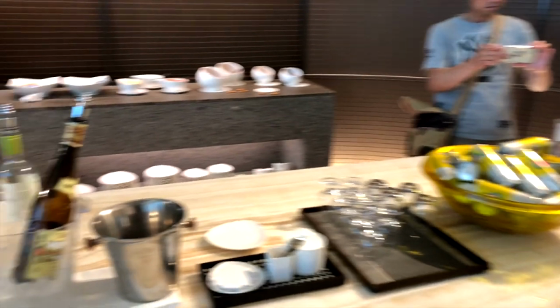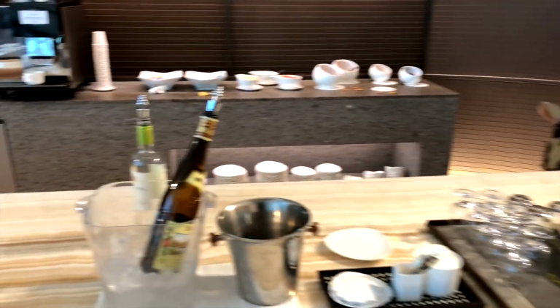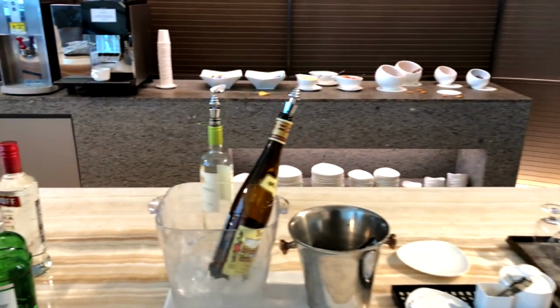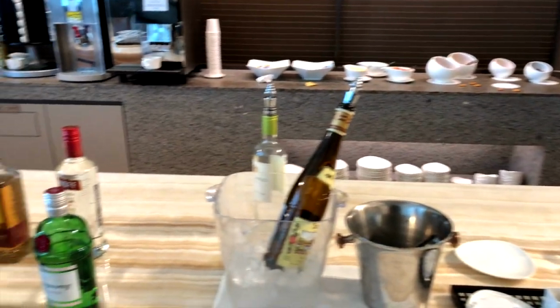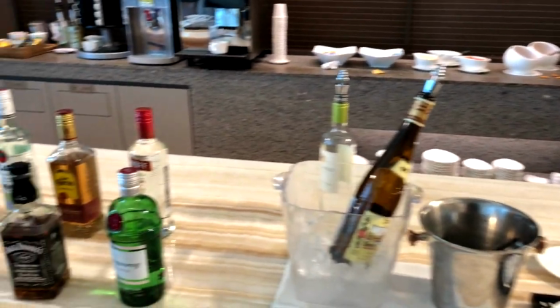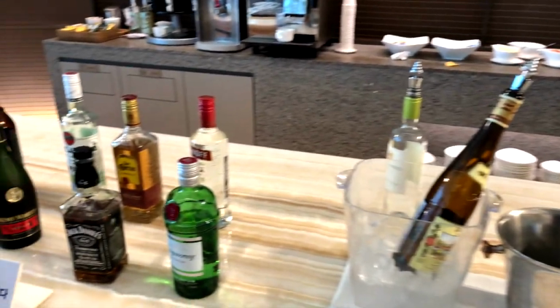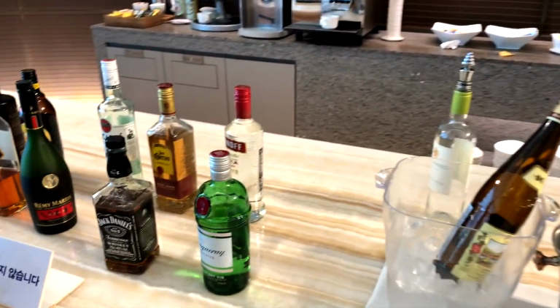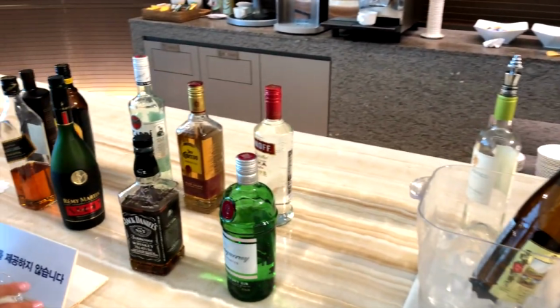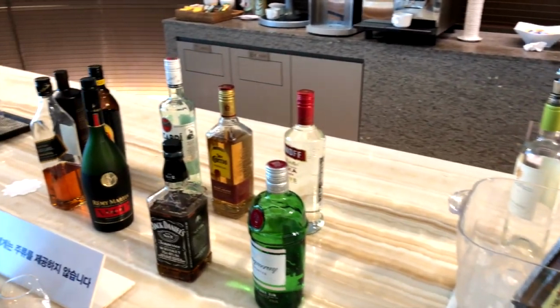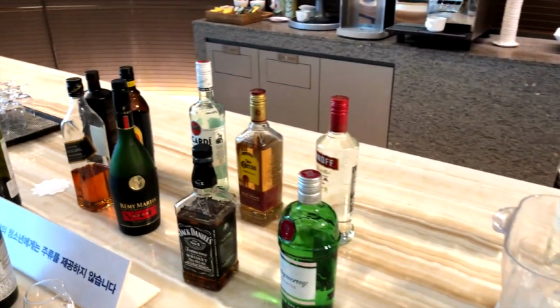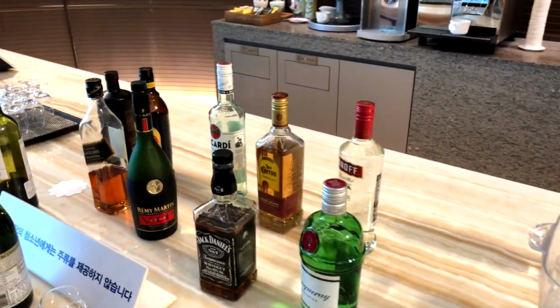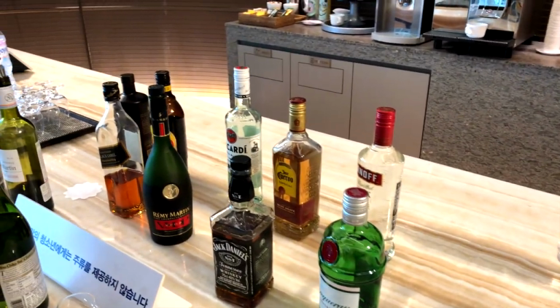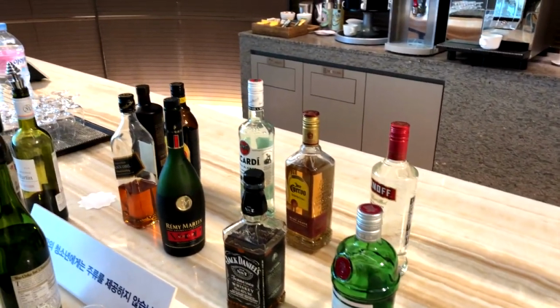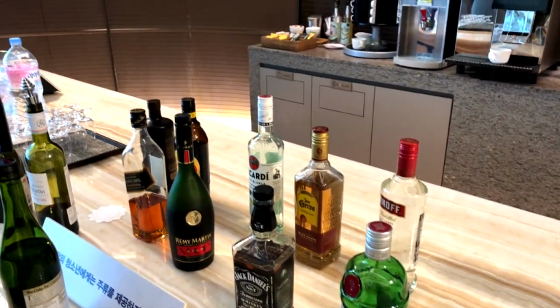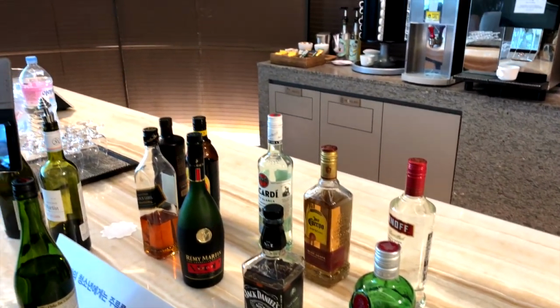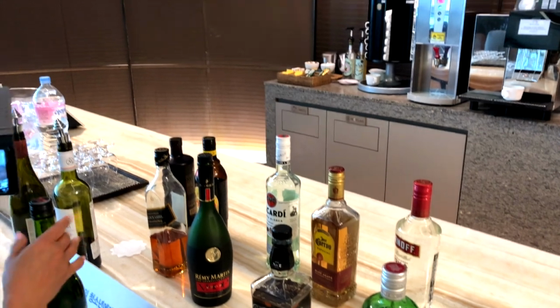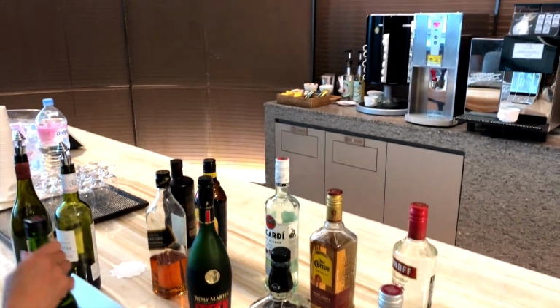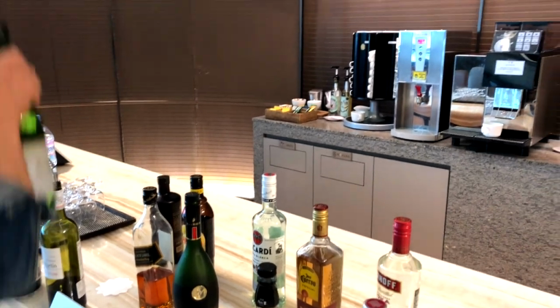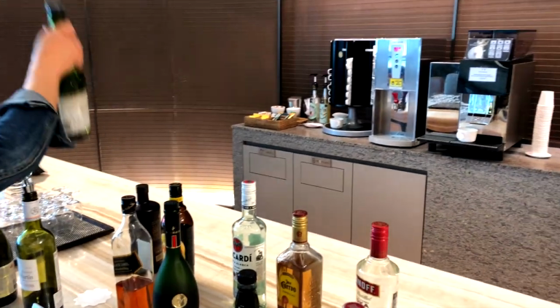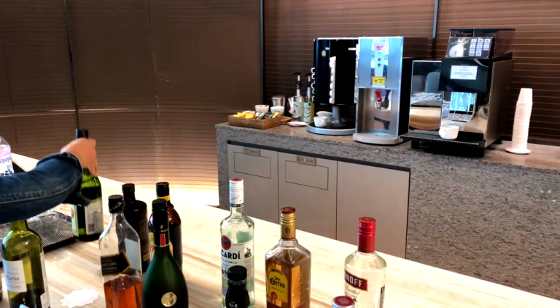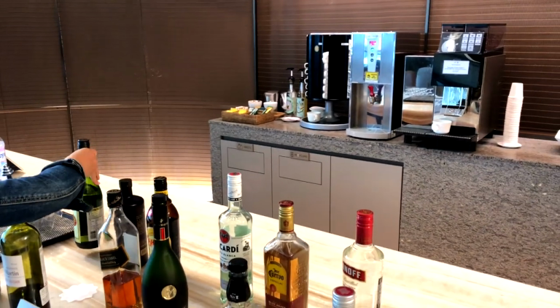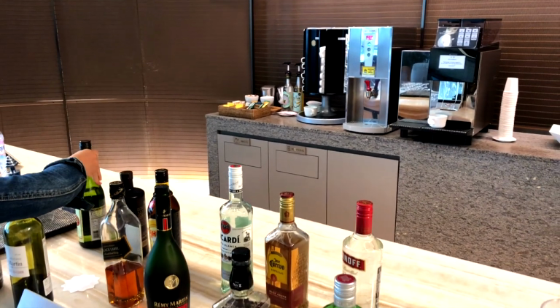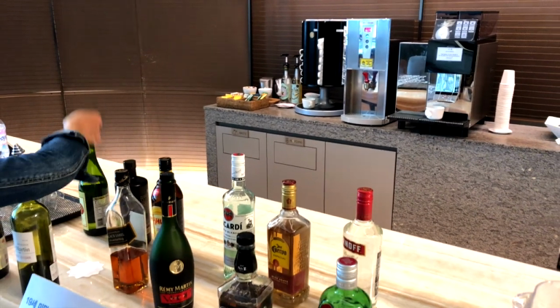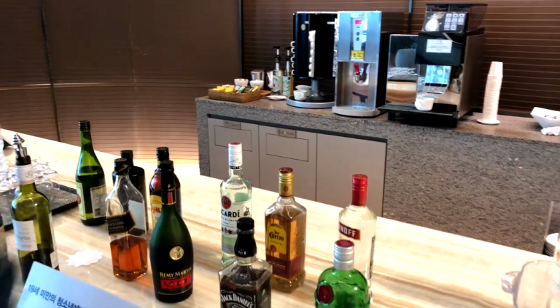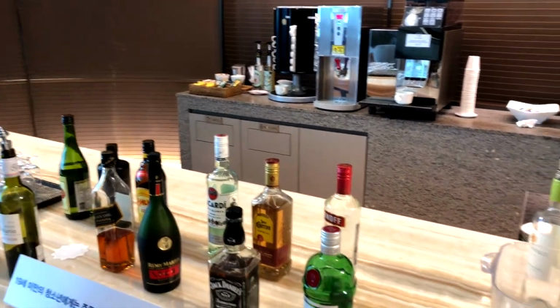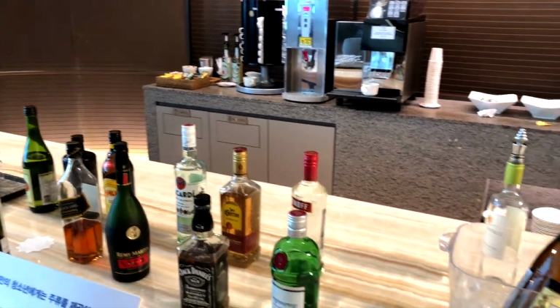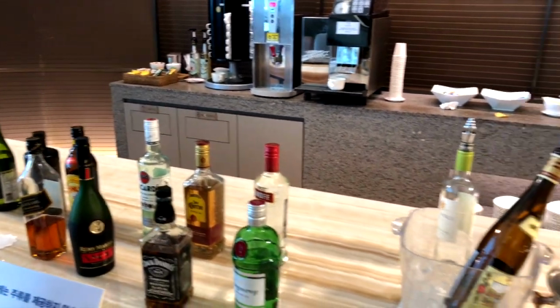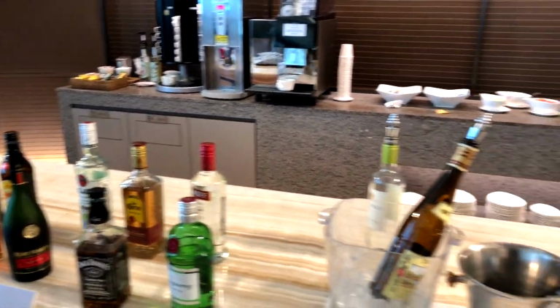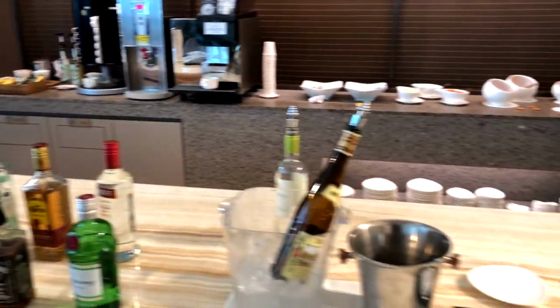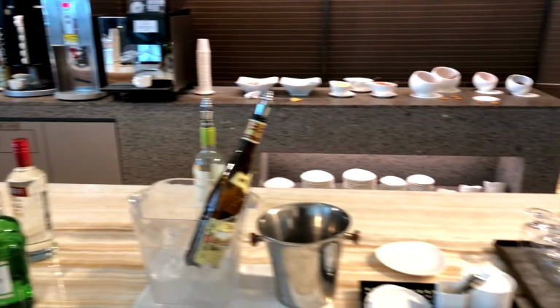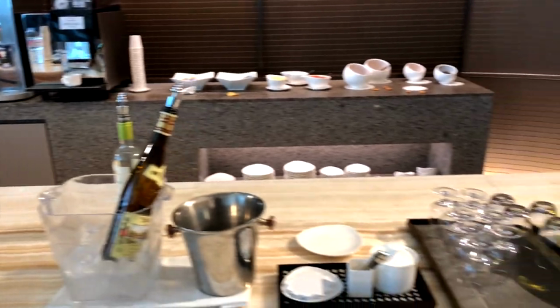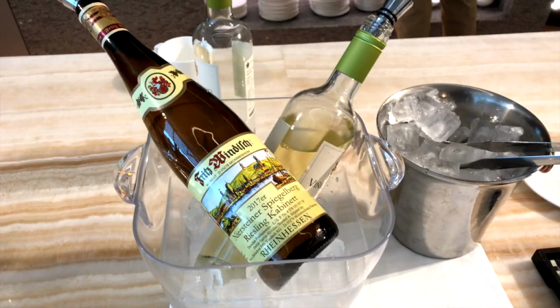As you can see, there is a wide variety of spirits available, like Jack Daniels, Johnnie Walker Black Label, Tequila, Smirnoff, Bacardi, and some kind of ice wine.